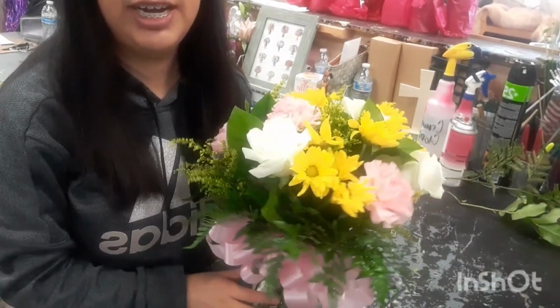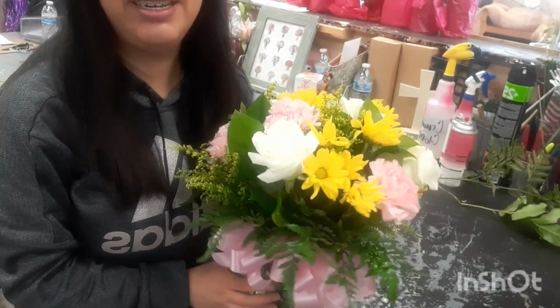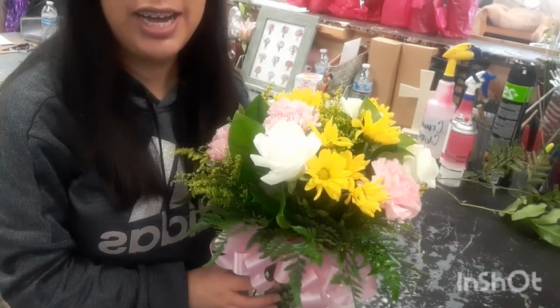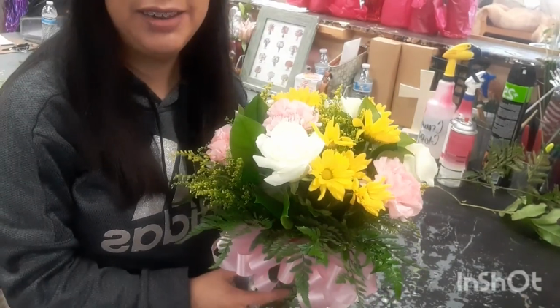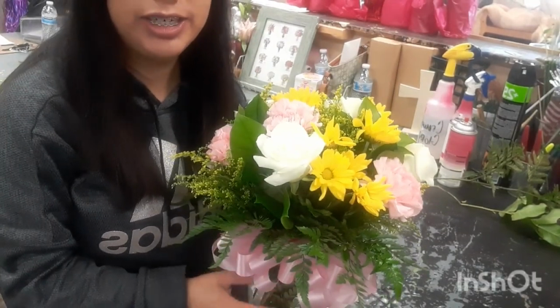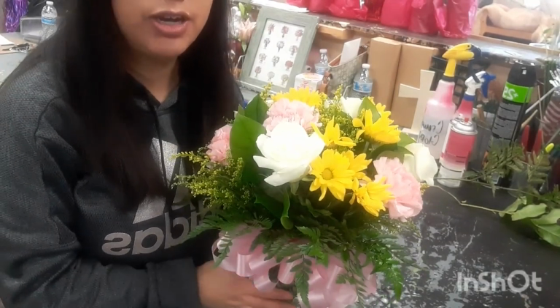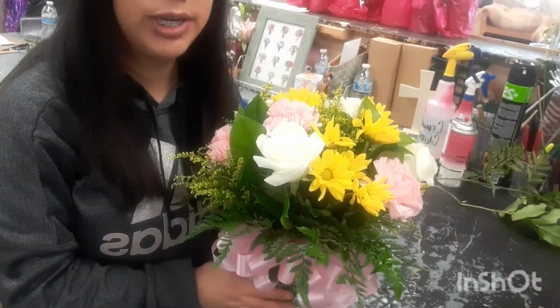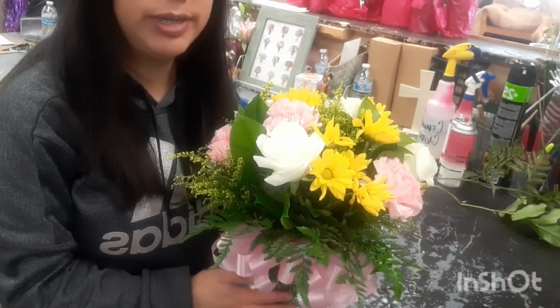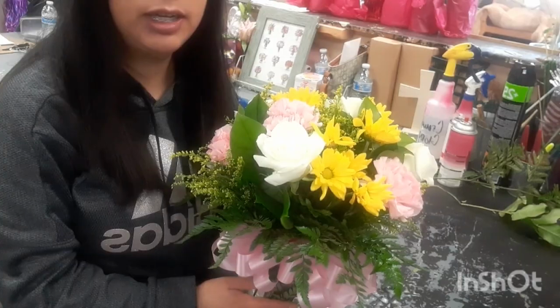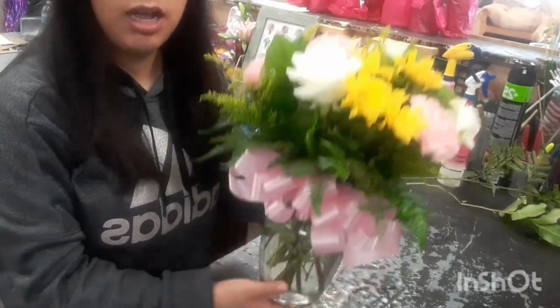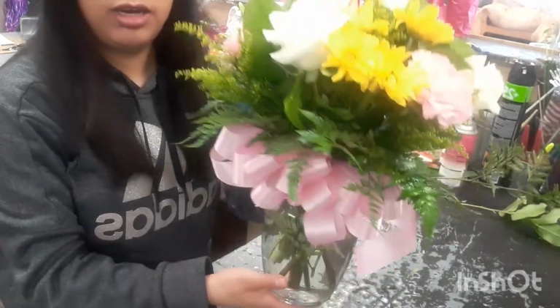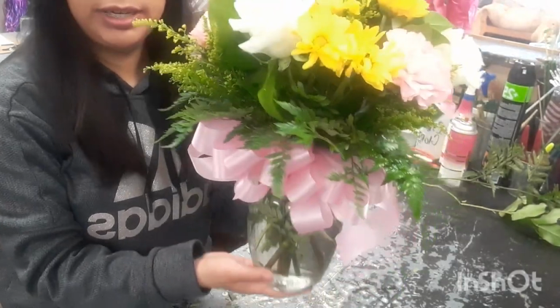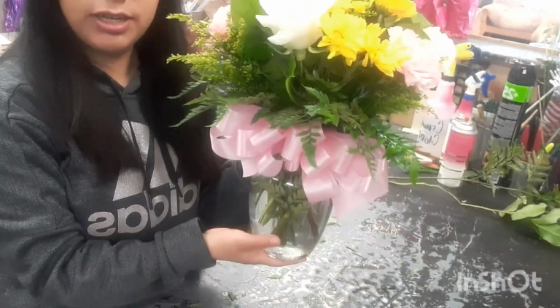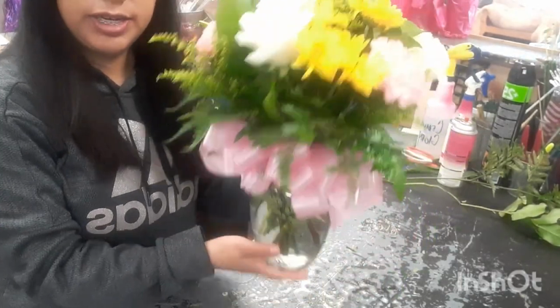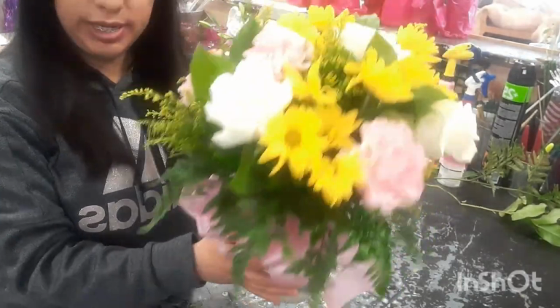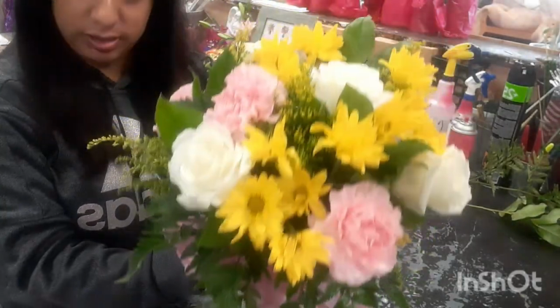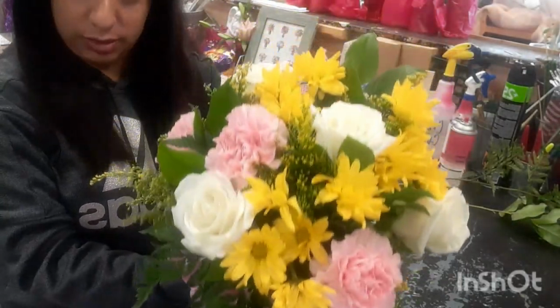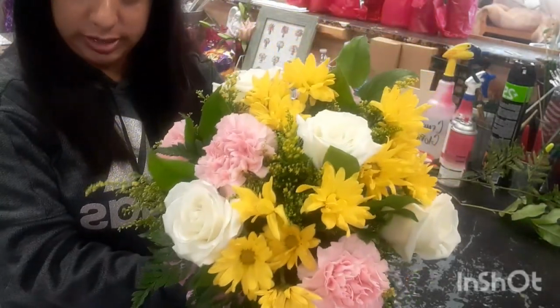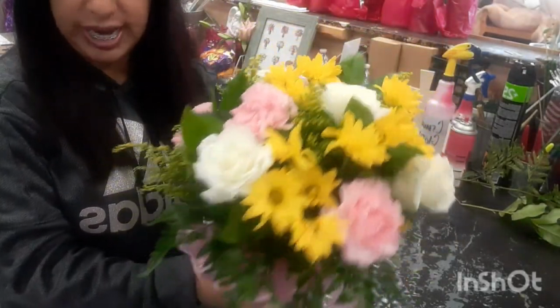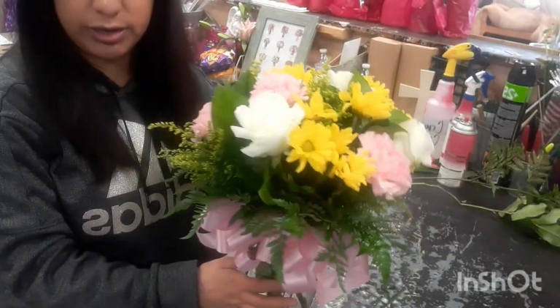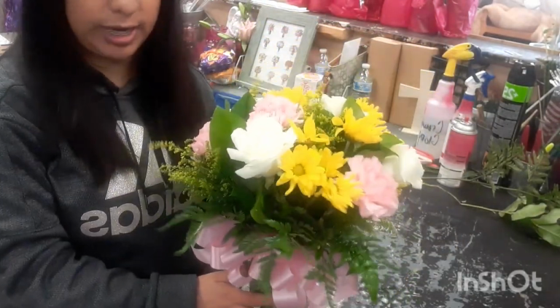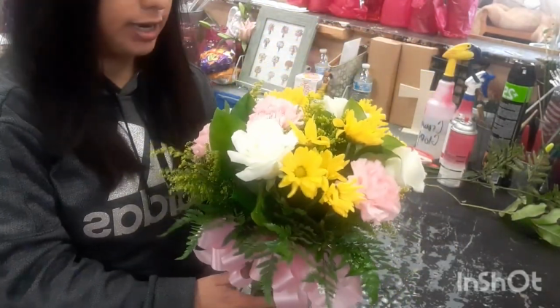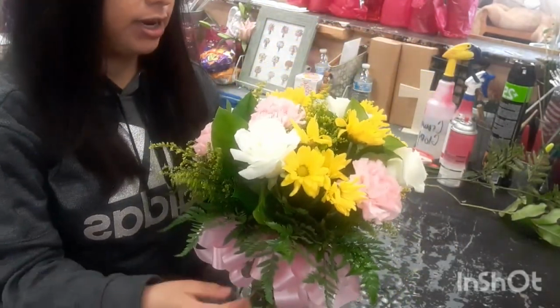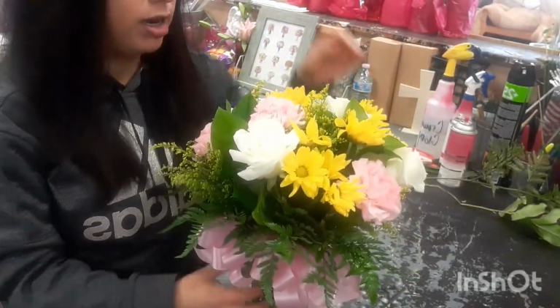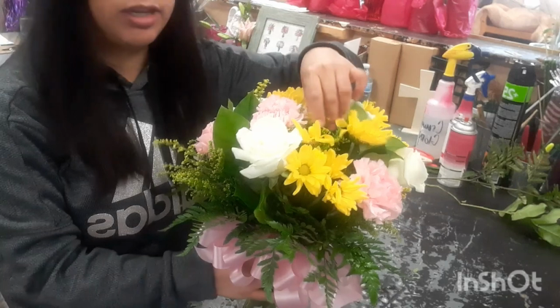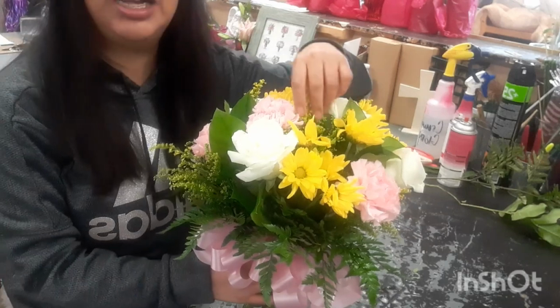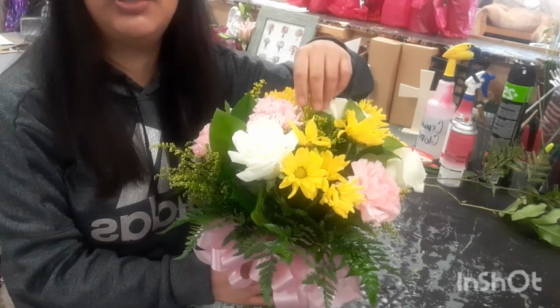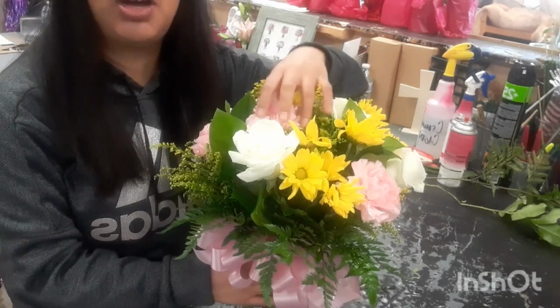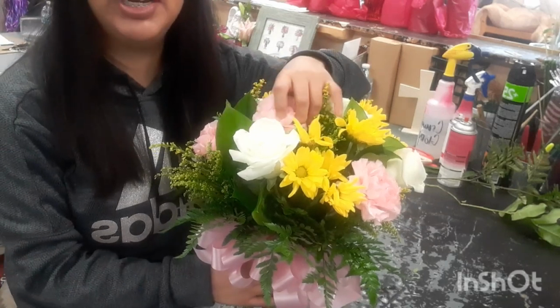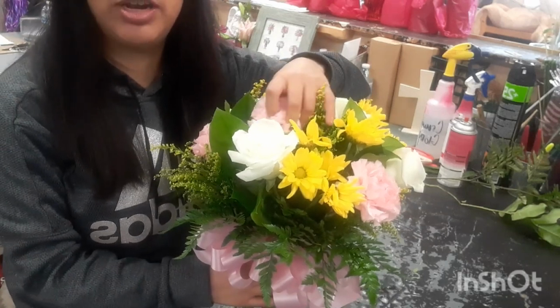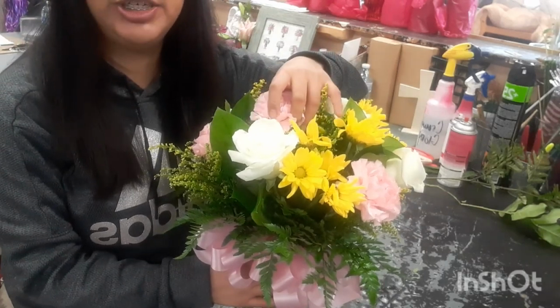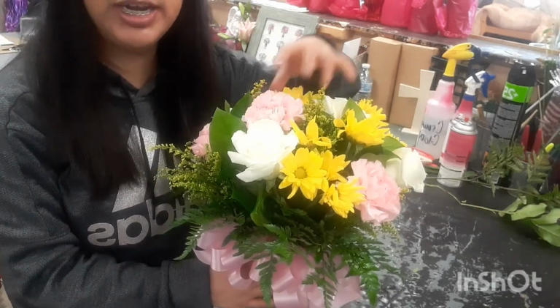I did go ahead and finish the arrangement. Here's the arrangement — it's a small arrangement. I did go ahead and add another stem of solidago and carnation in here.